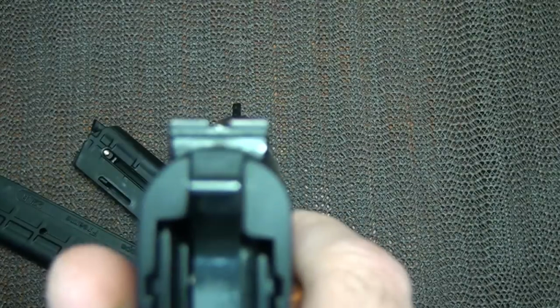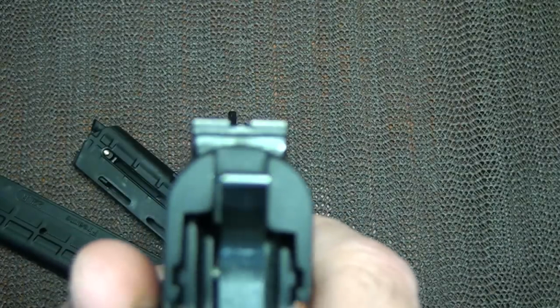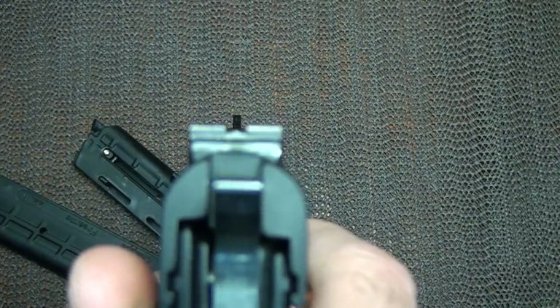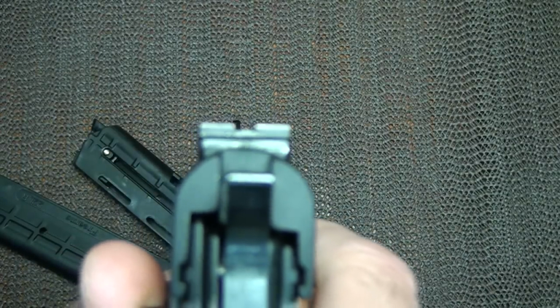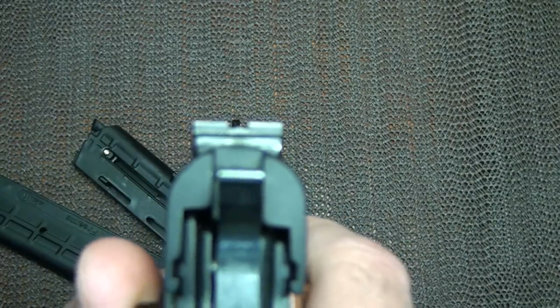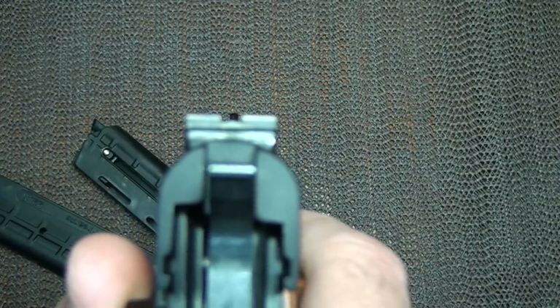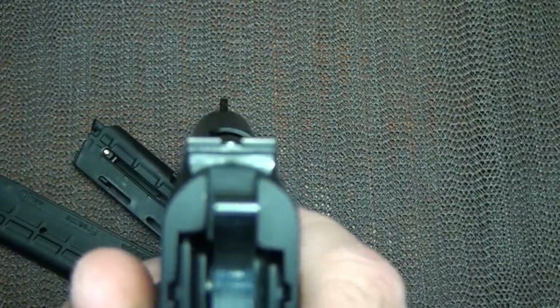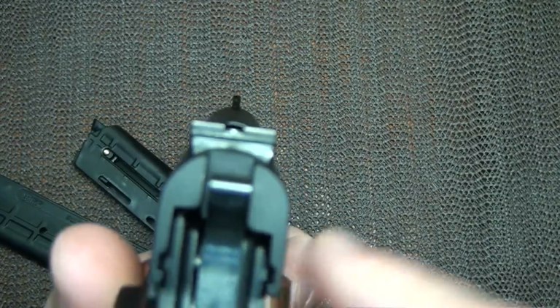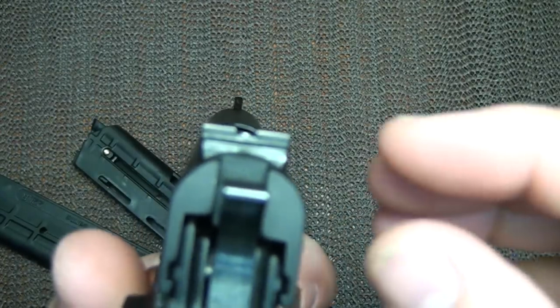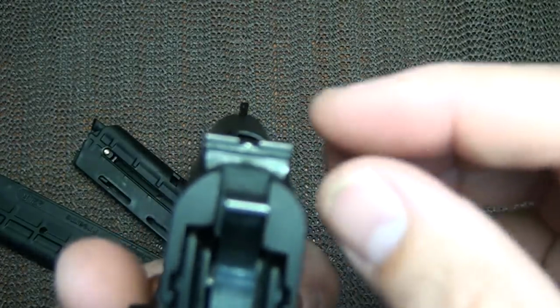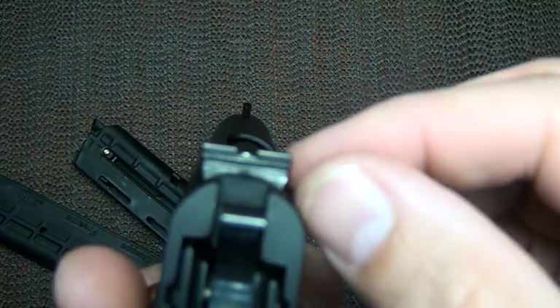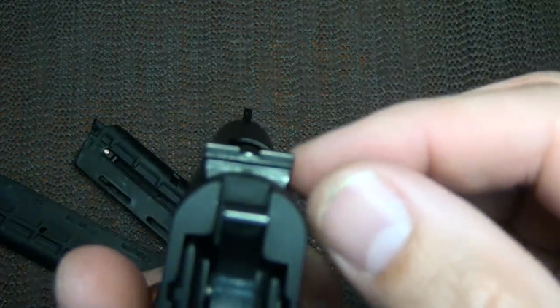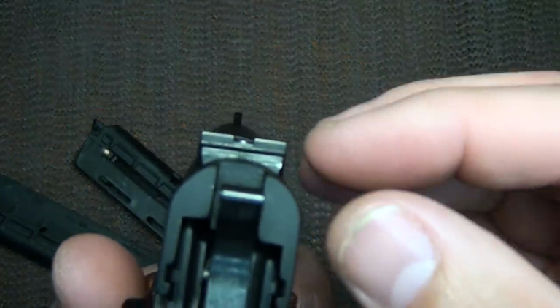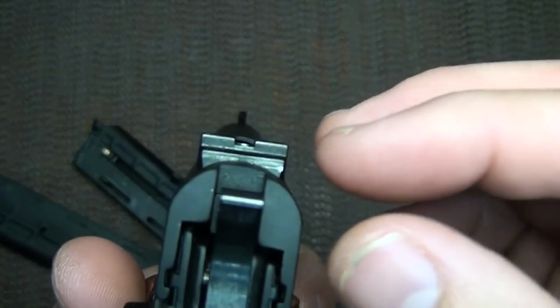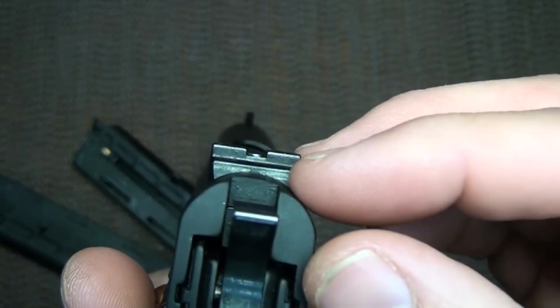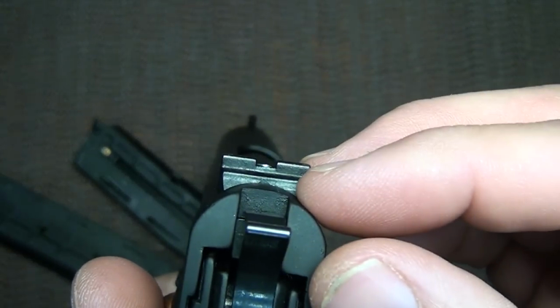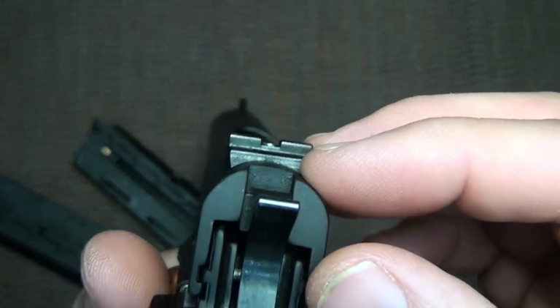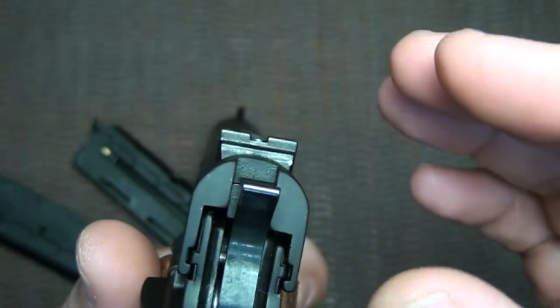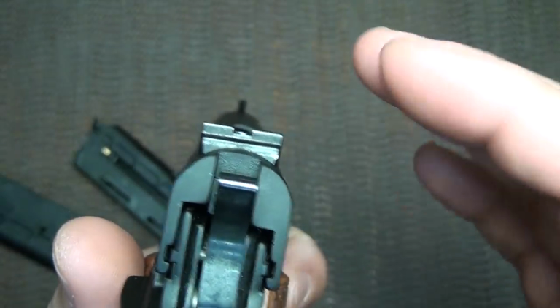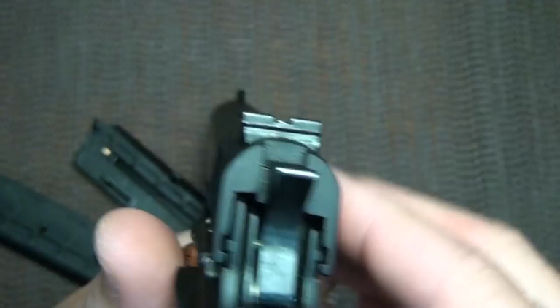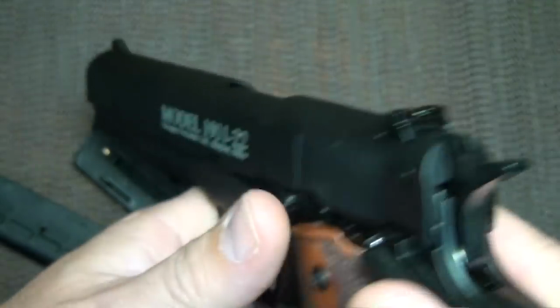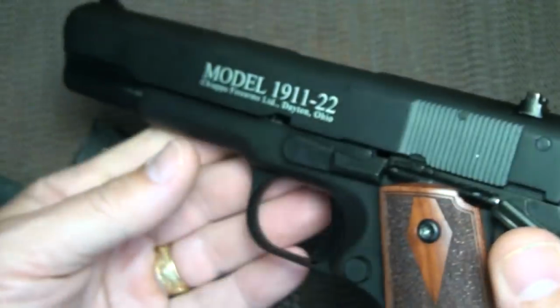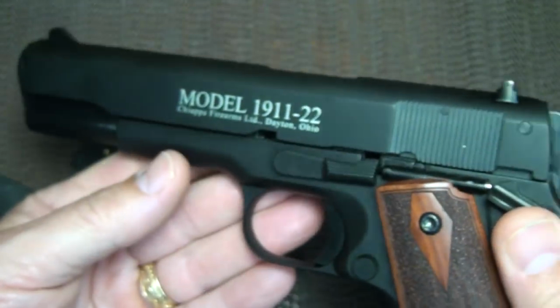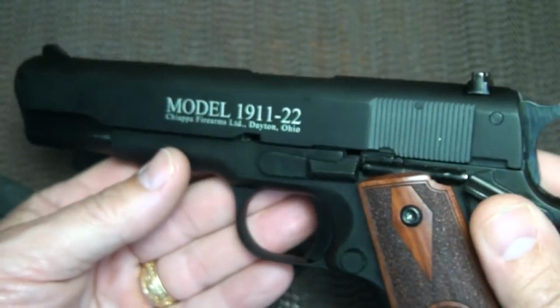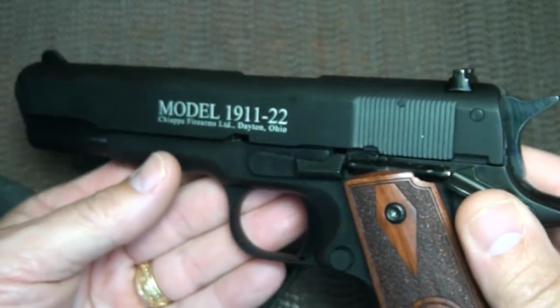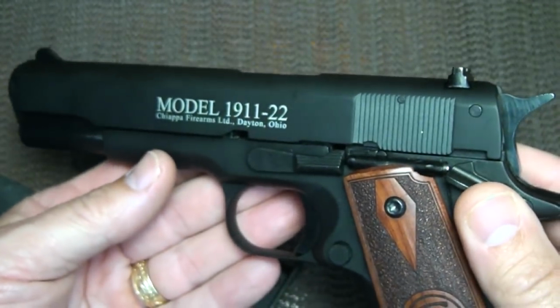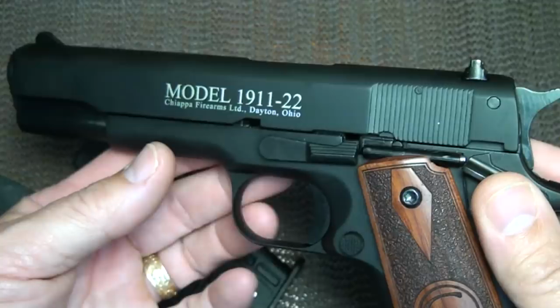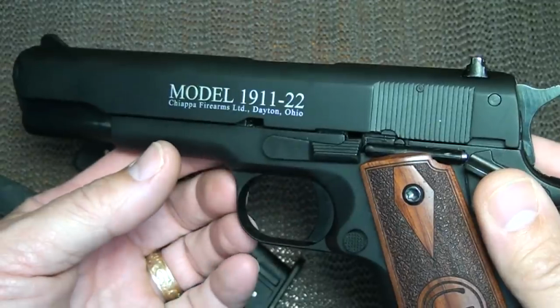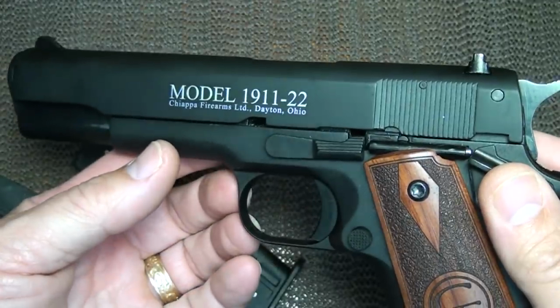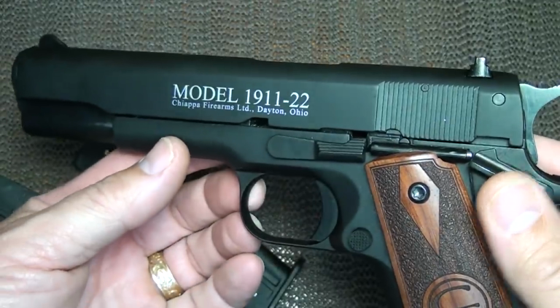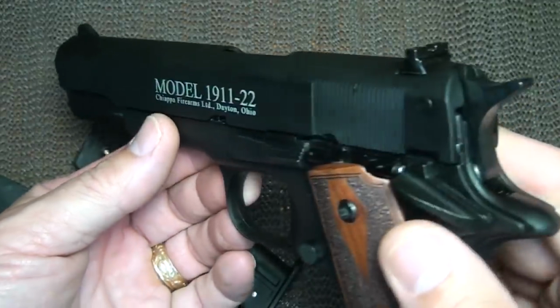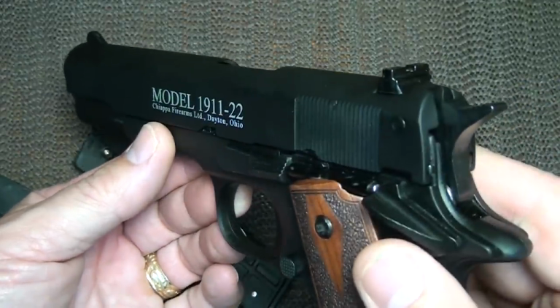The sights are standard GI sights, but they do have a model with Novak sights and a target model. I'm going to tell you, this is a really accurate pistol, which we're going to look at when we go to the range.